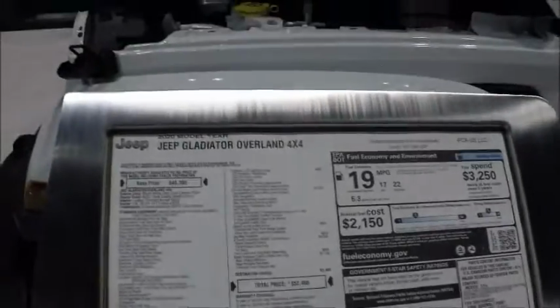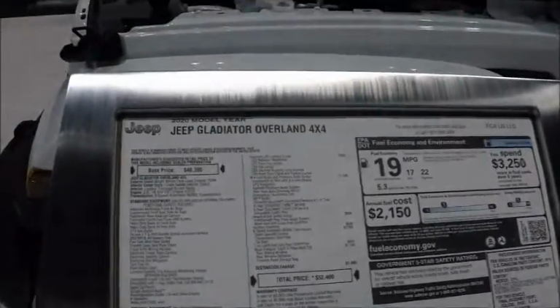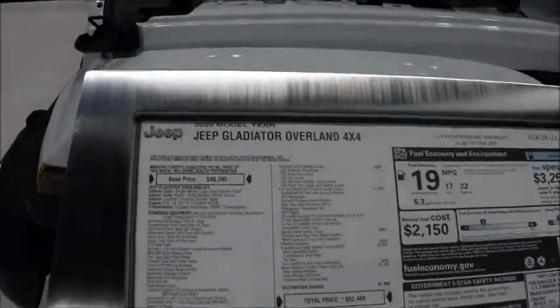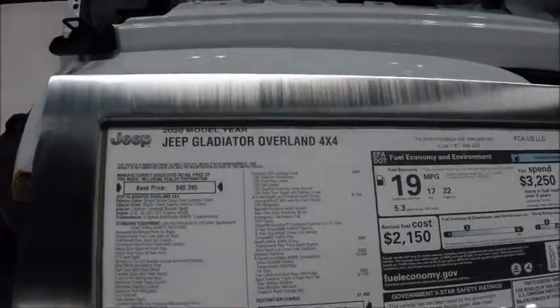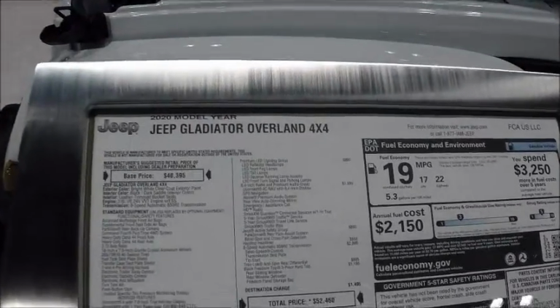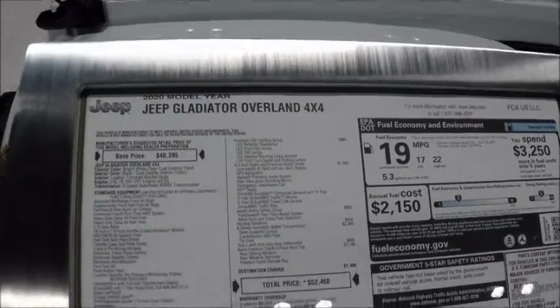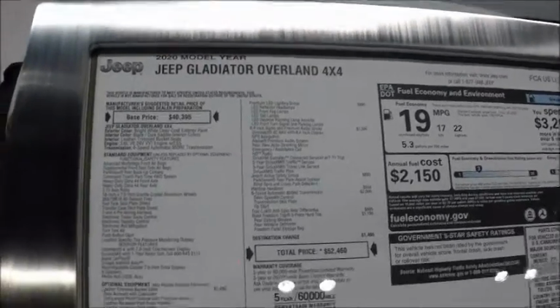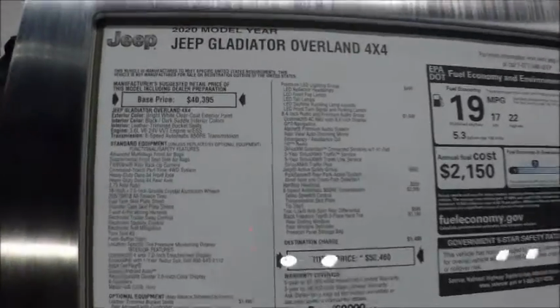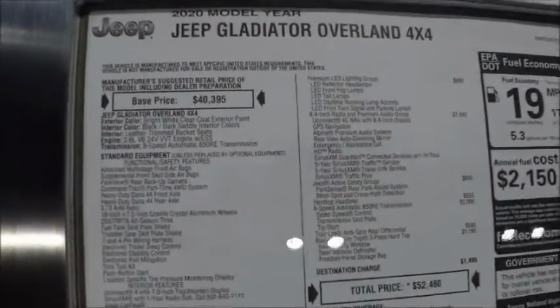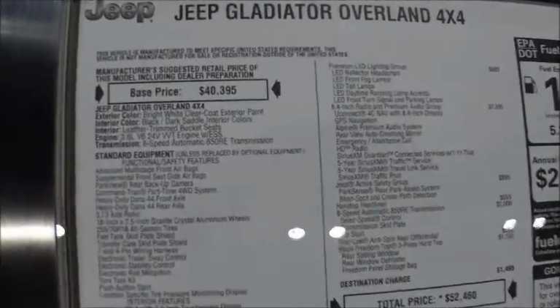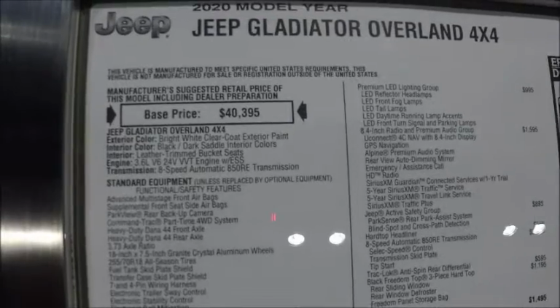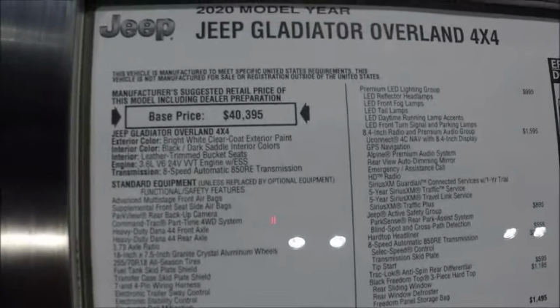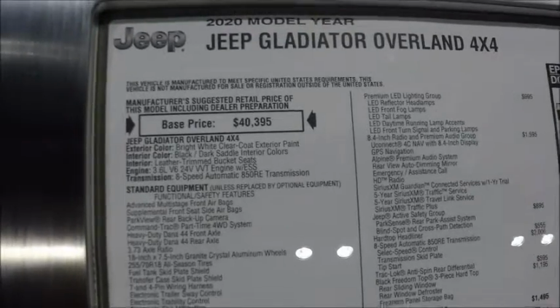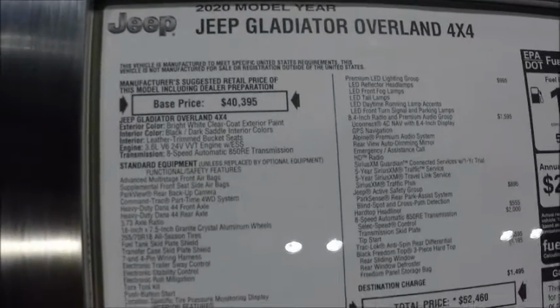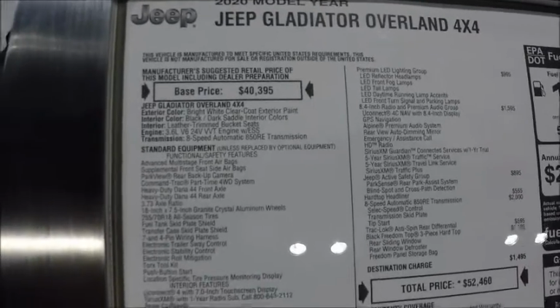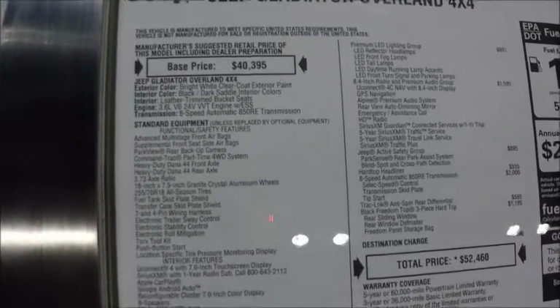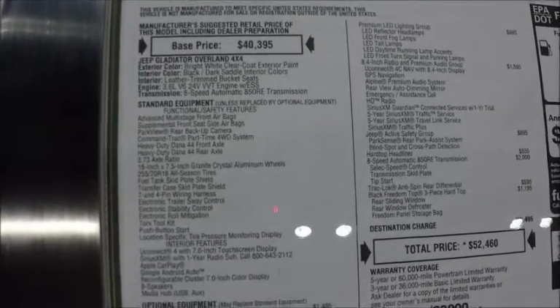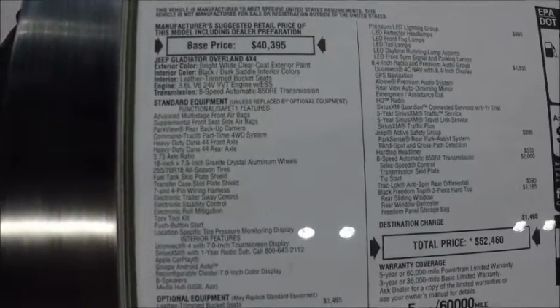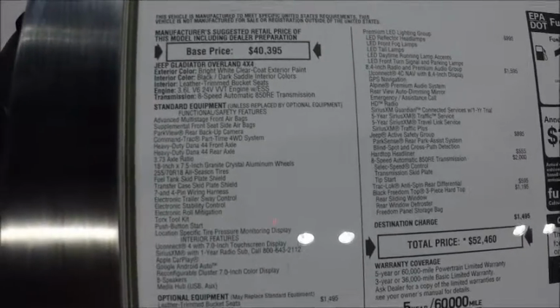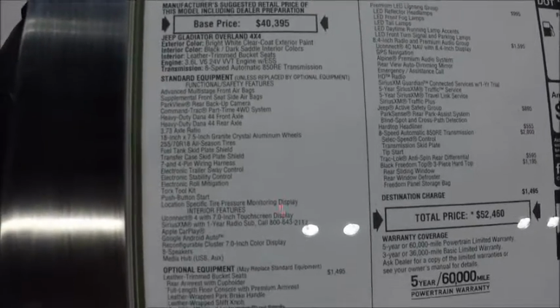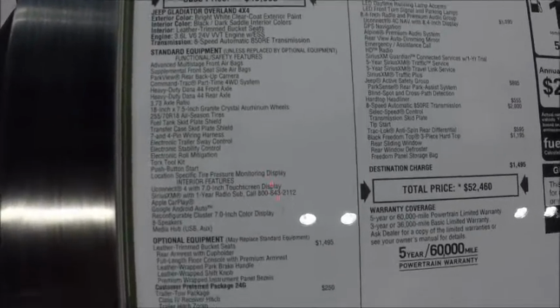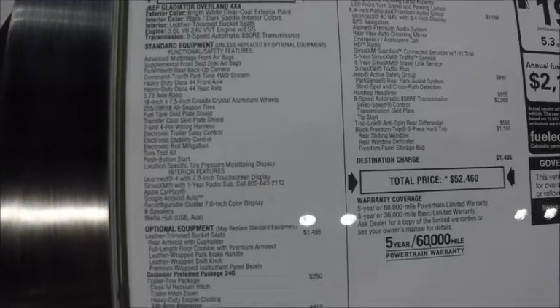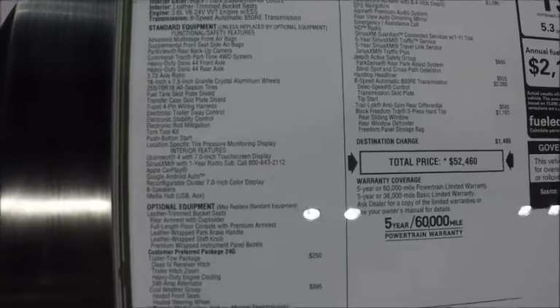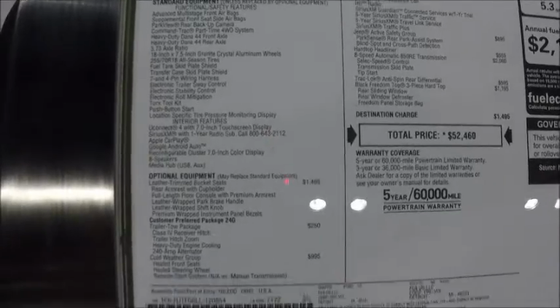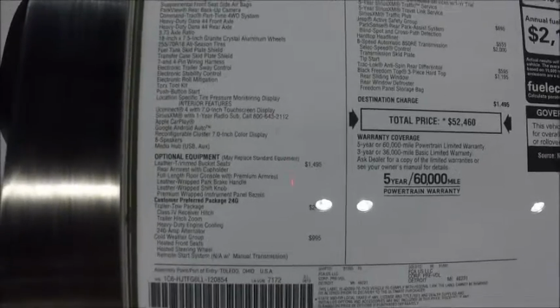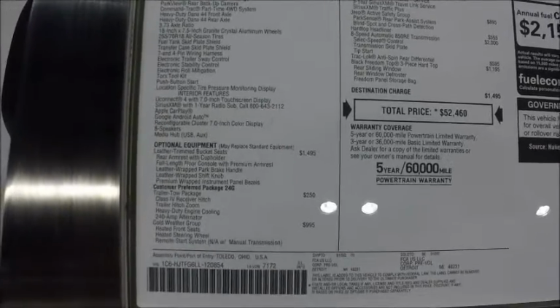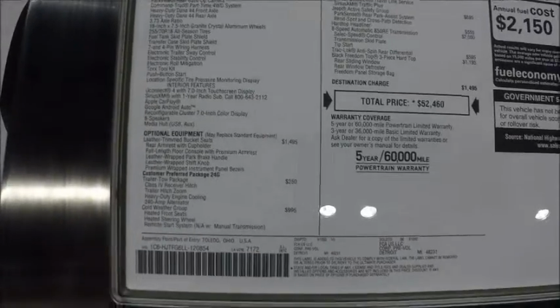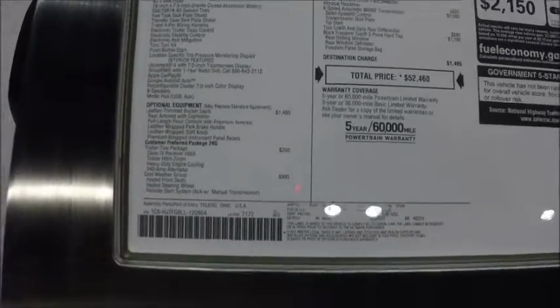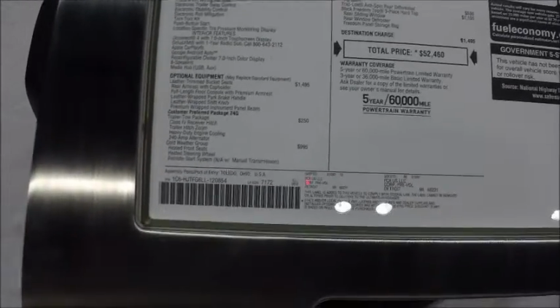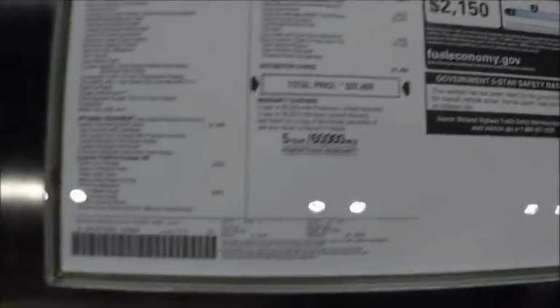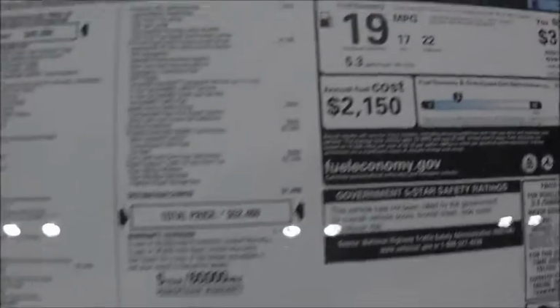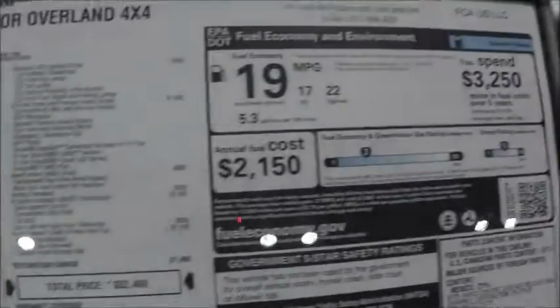And here's the Monroney sticker. It starts out not too bad, but winds up with all those extras at $52,460. Of course, it's a 4x4.